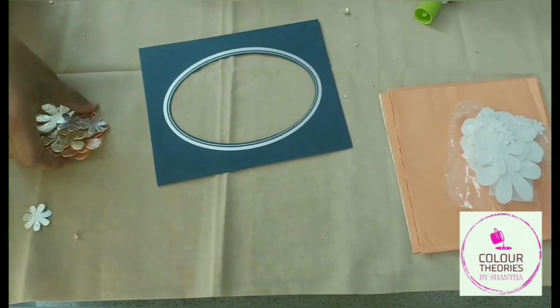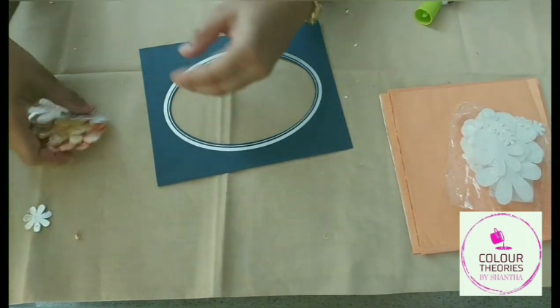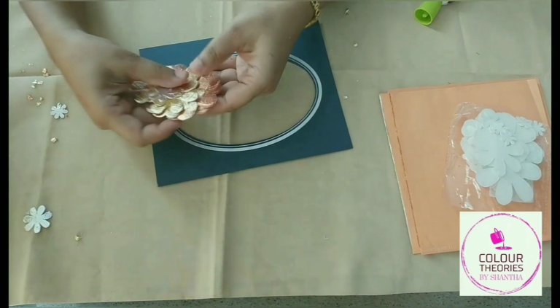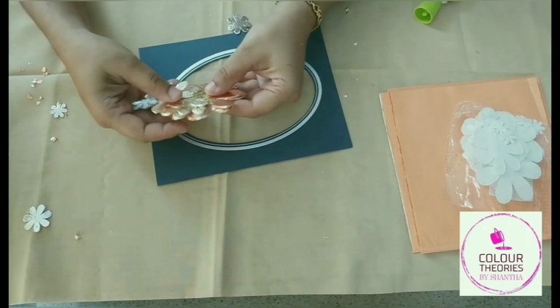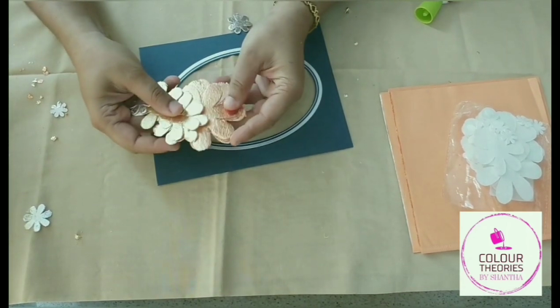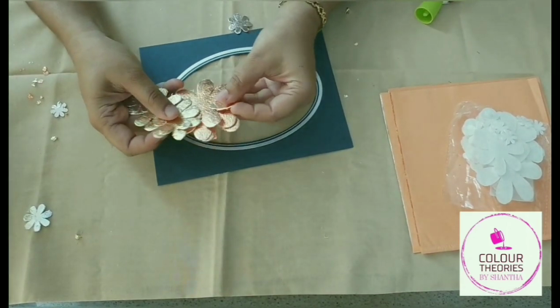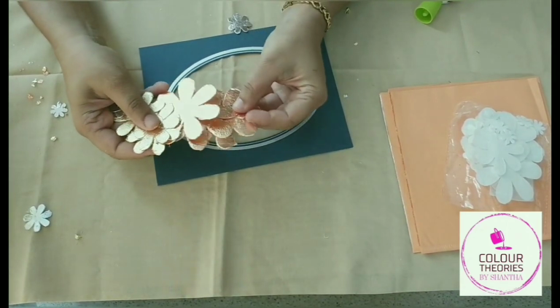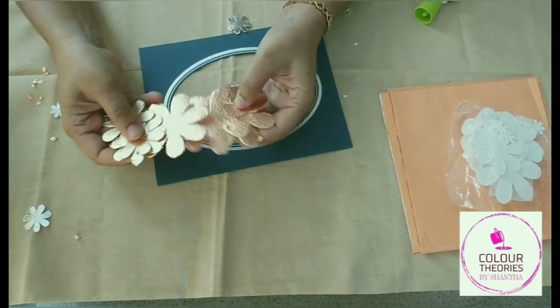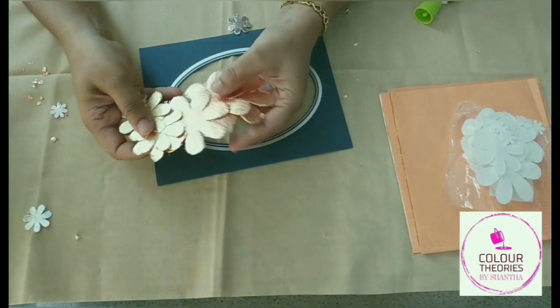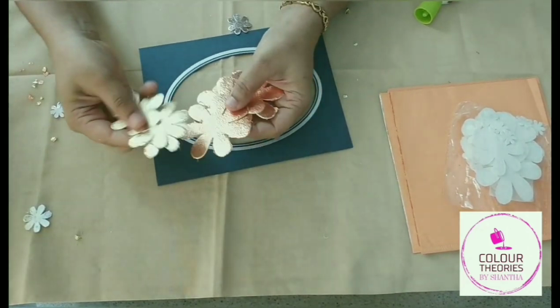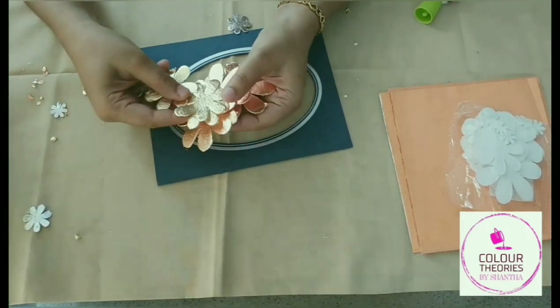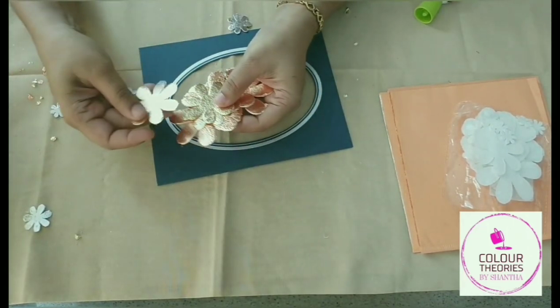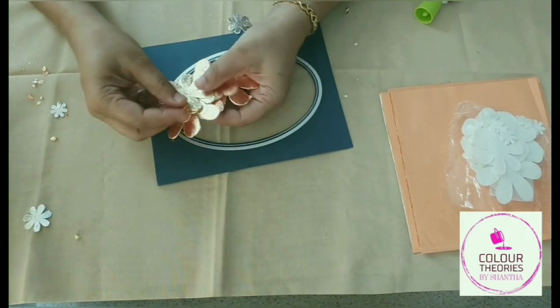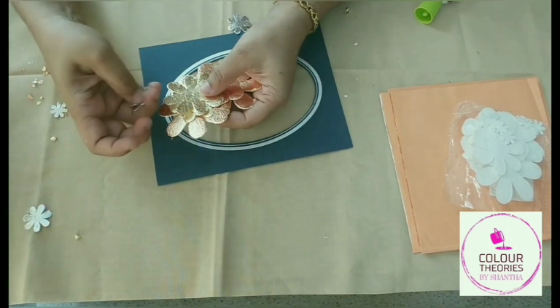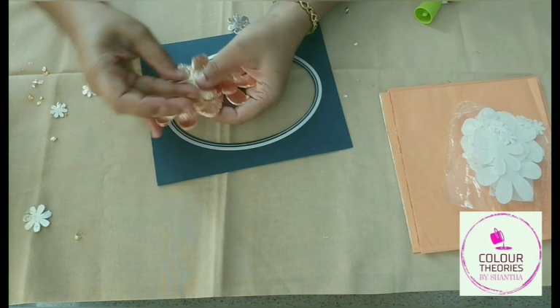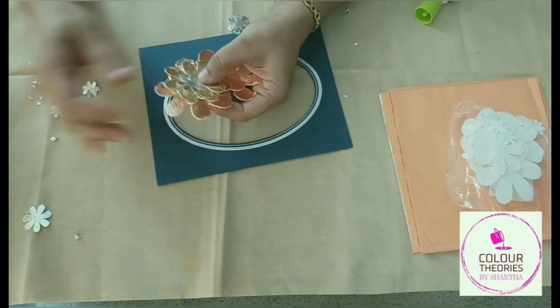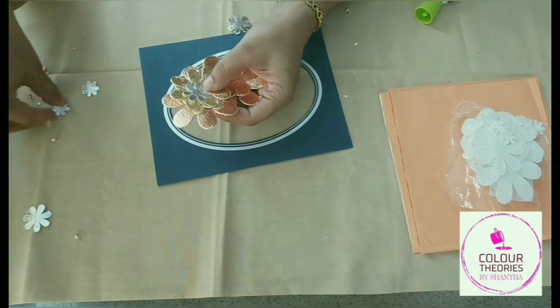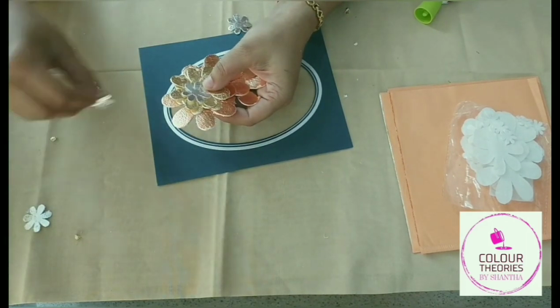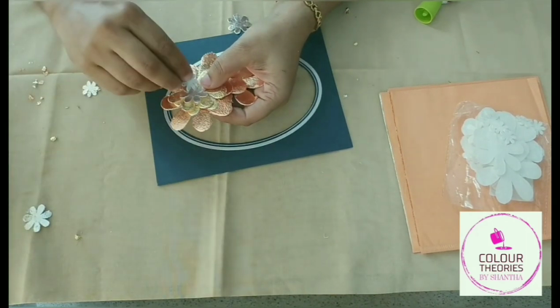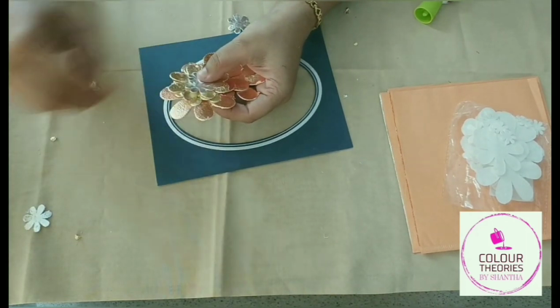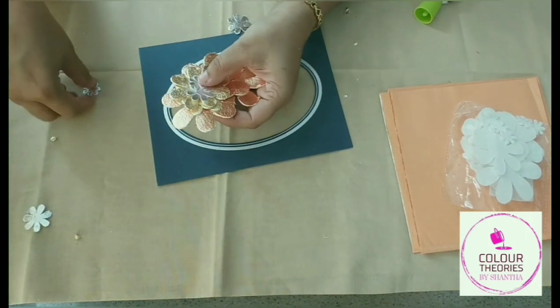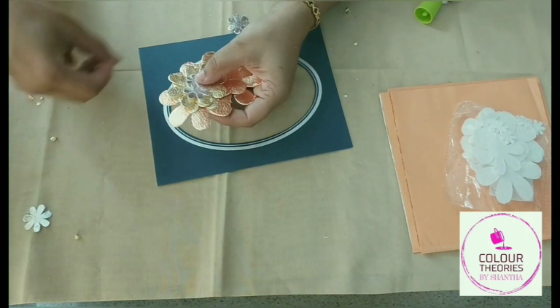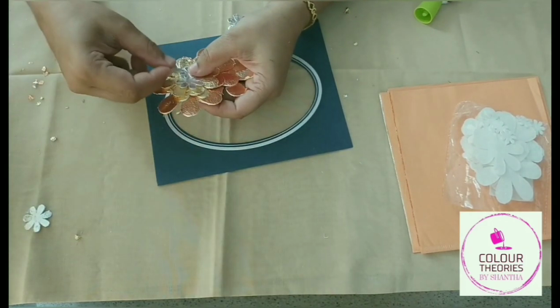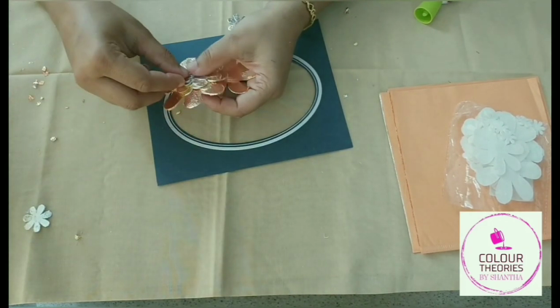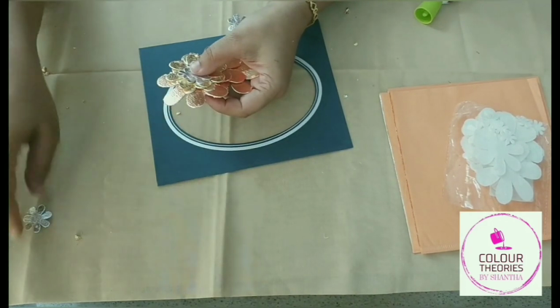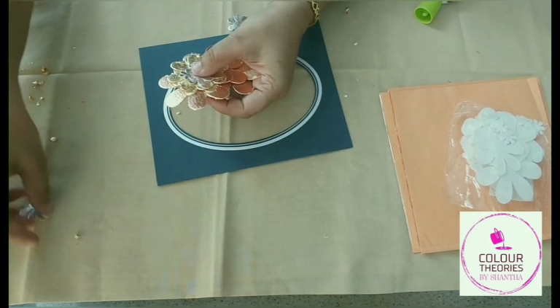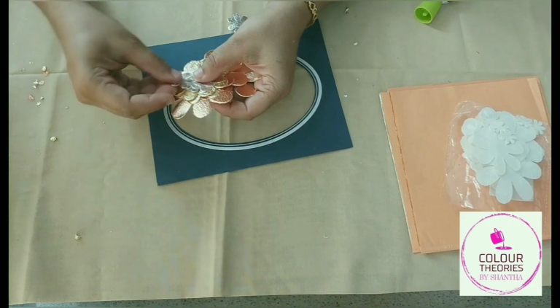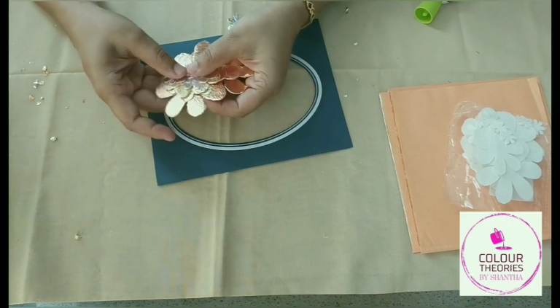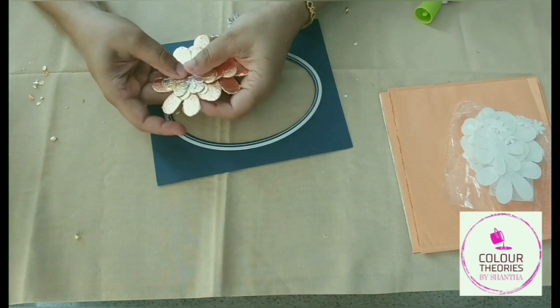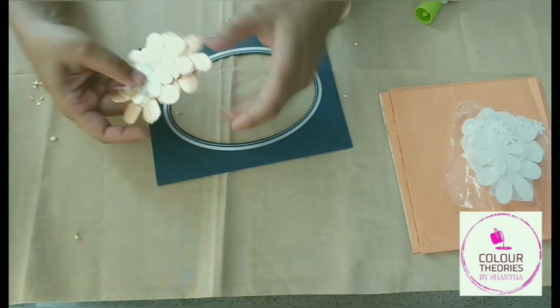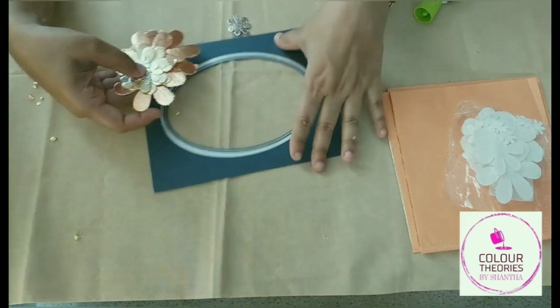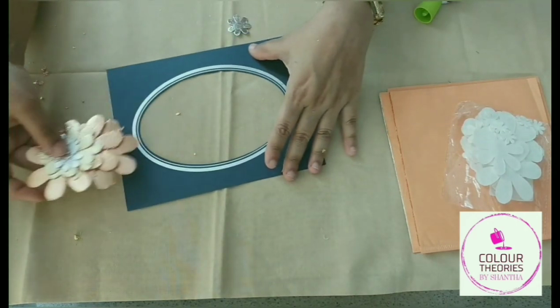I have gilded a number of flowers of different sizes and in different colors — the gold, the silver, and the copper — and I will be assembling all of these onto this paper photo frame that I have here.